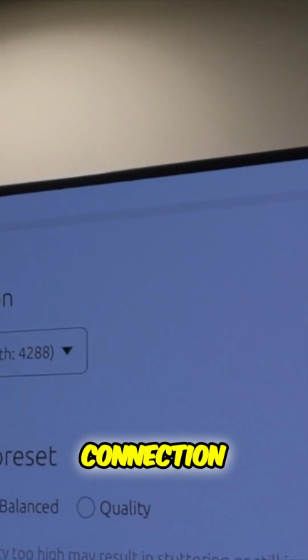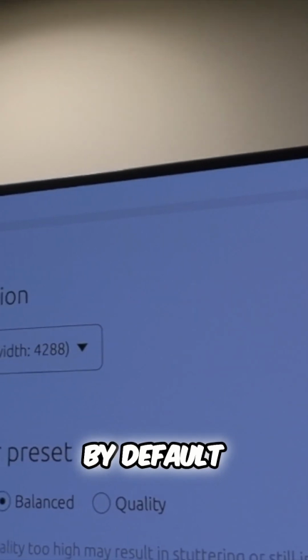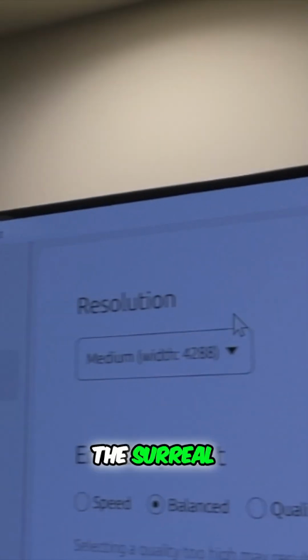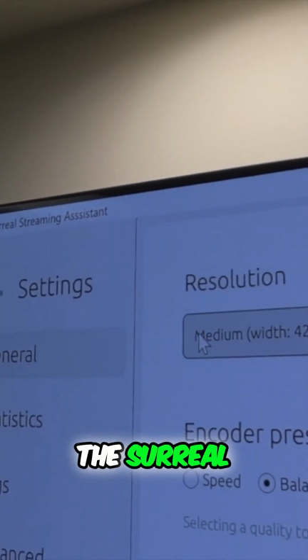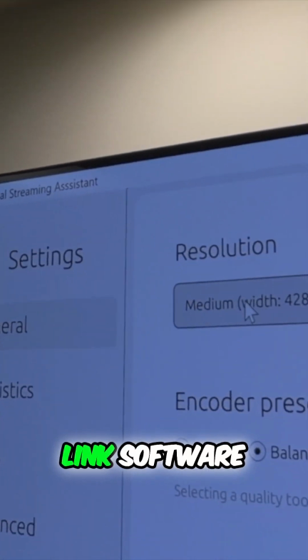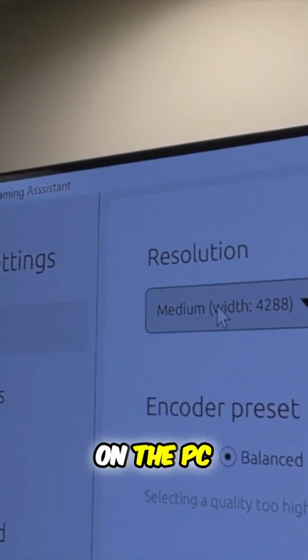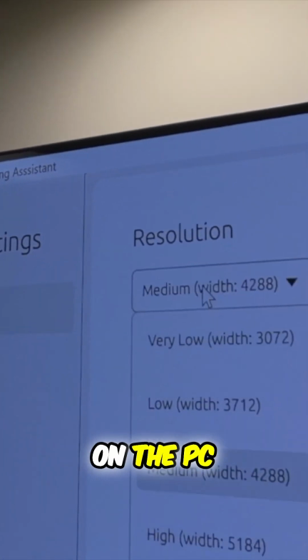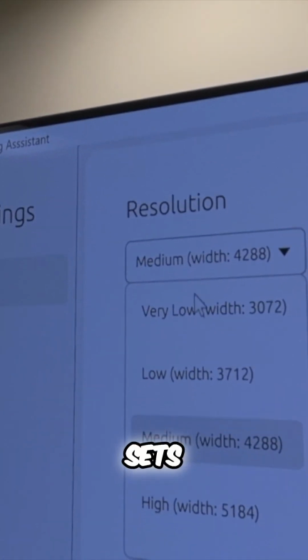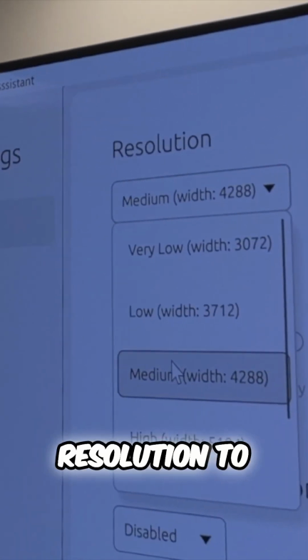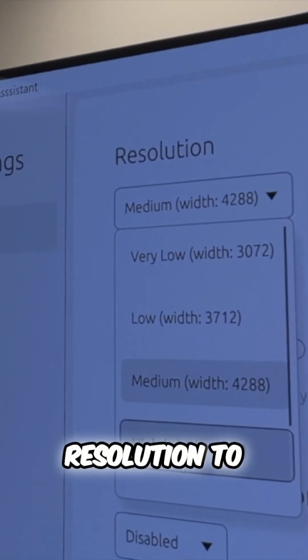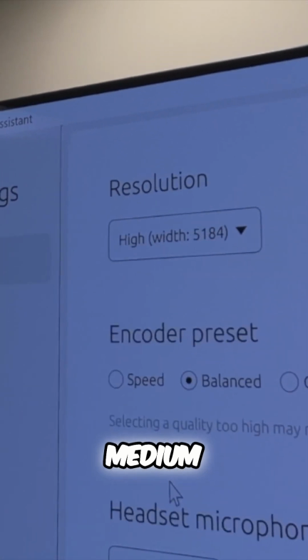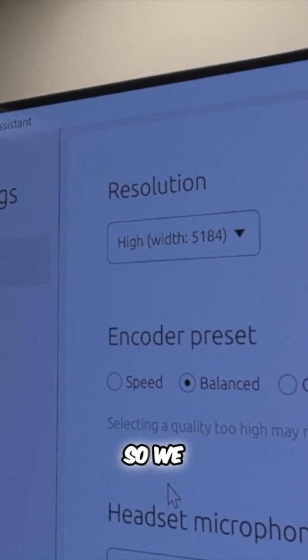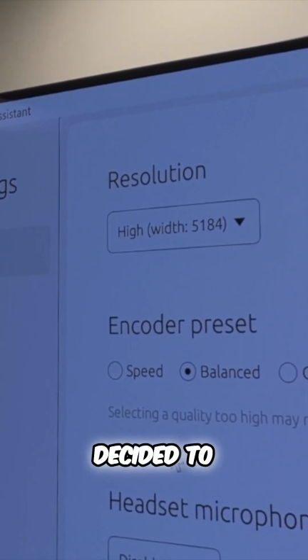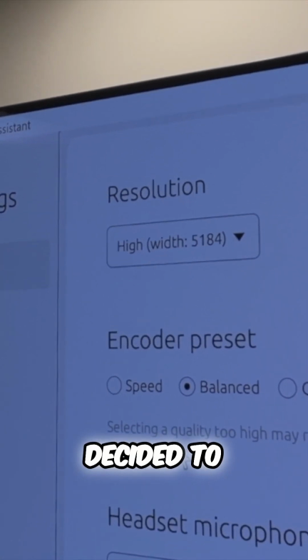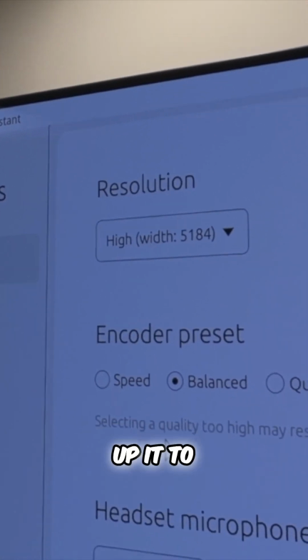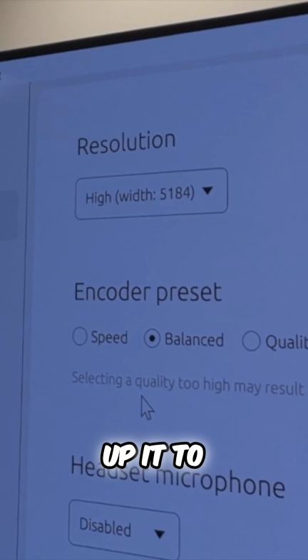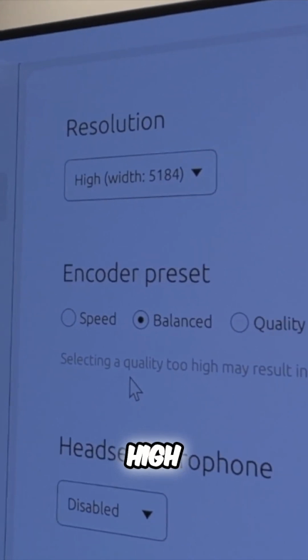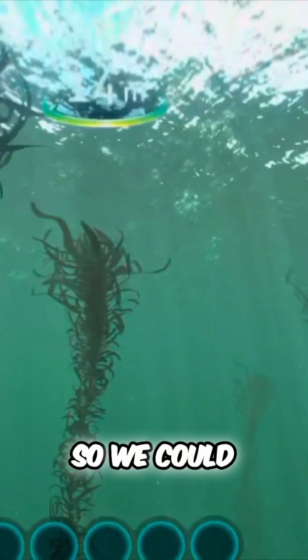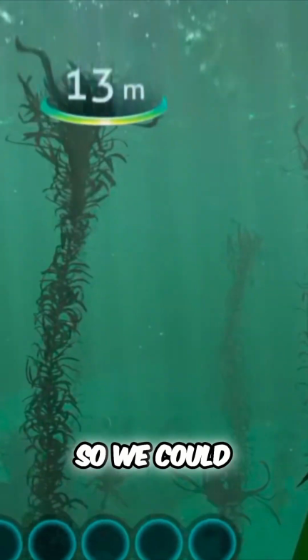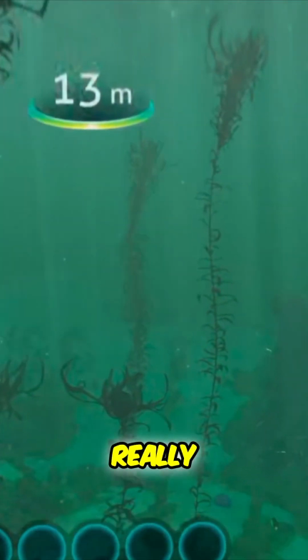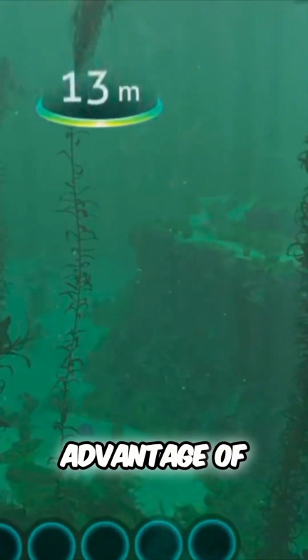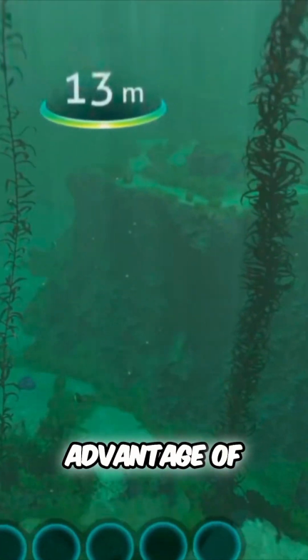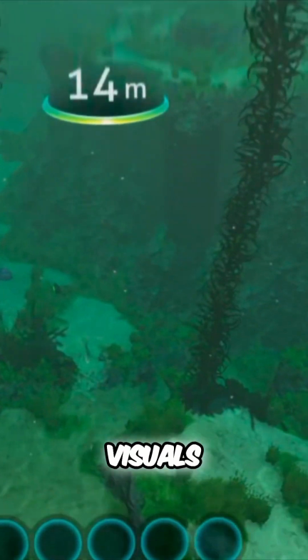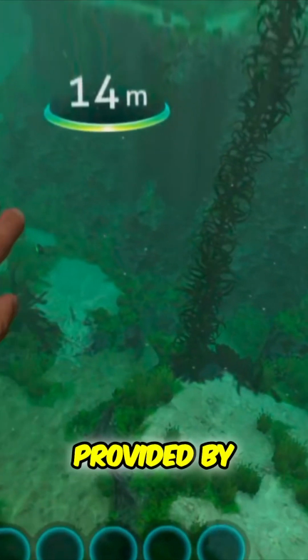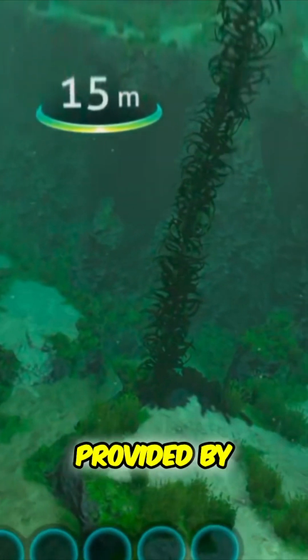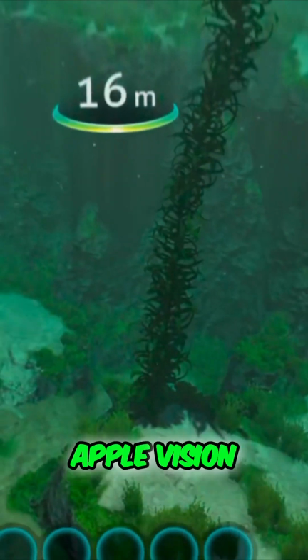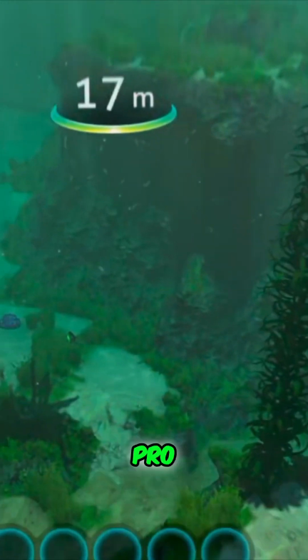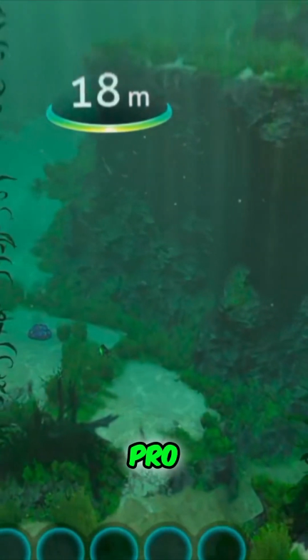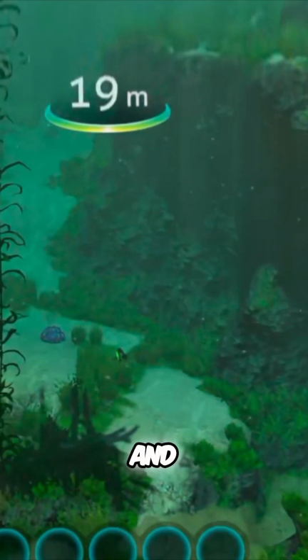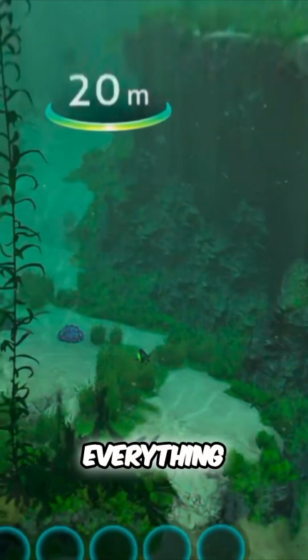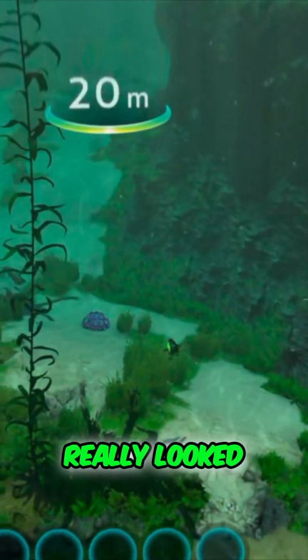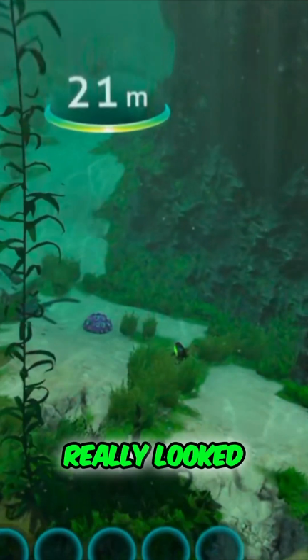By default, the Surreal Link software on the PC sets the resolution to medium, so we decided to up it to high to really take advantage of the visuals provided by the Apple Vision Pro, and everything really looked great.